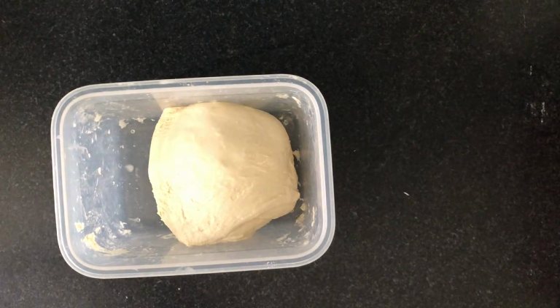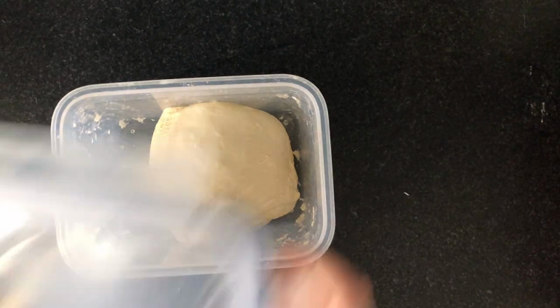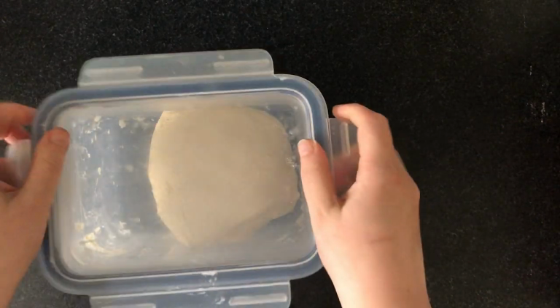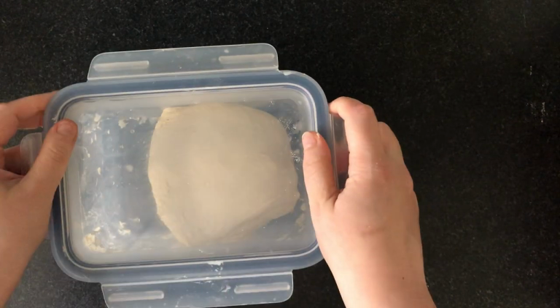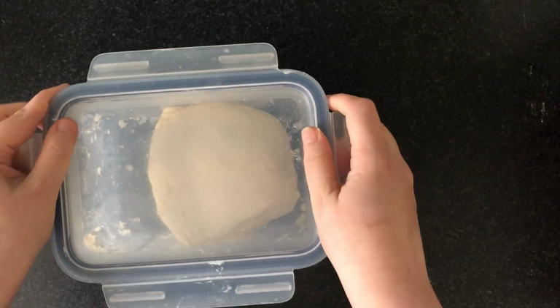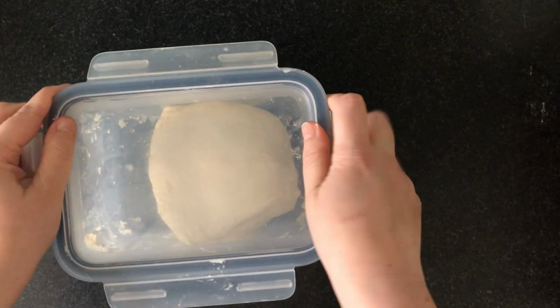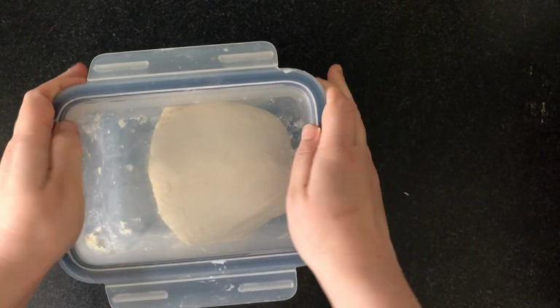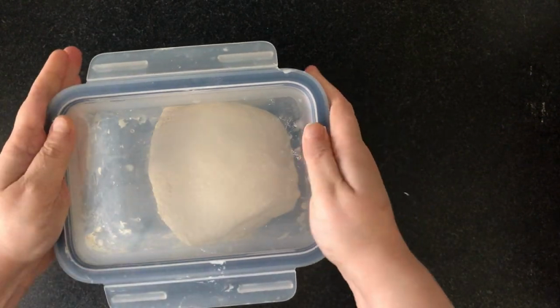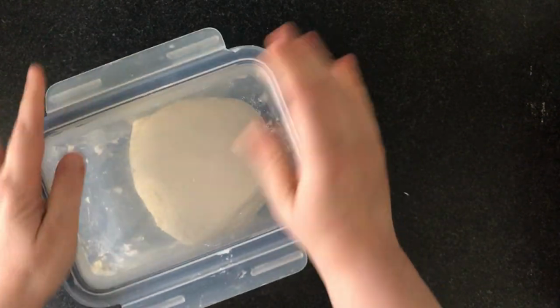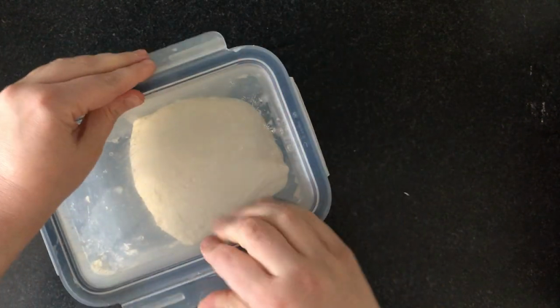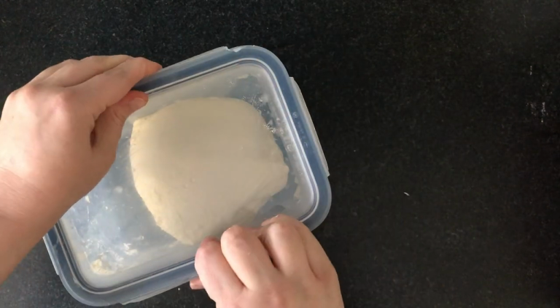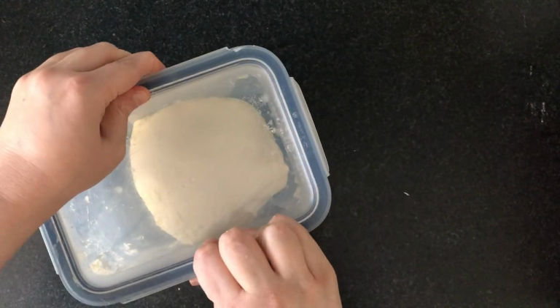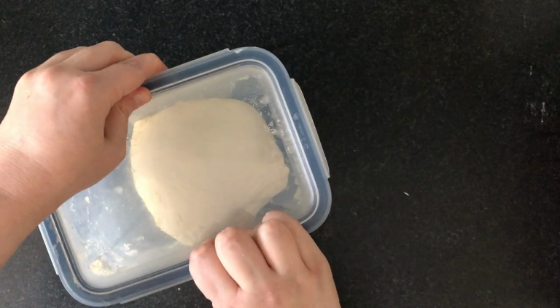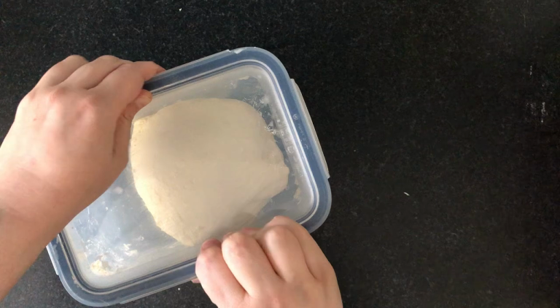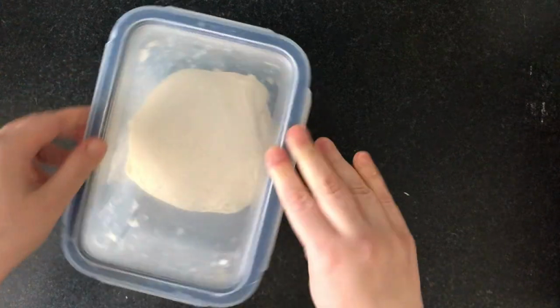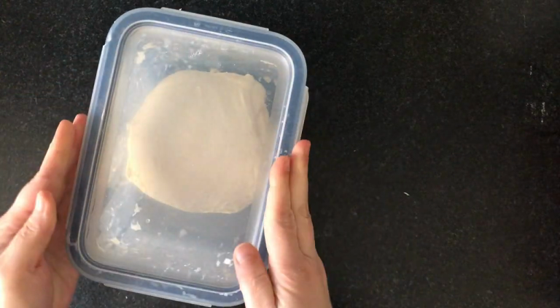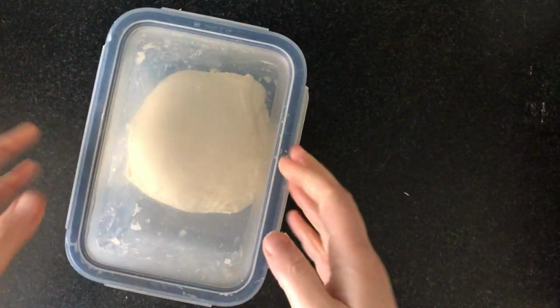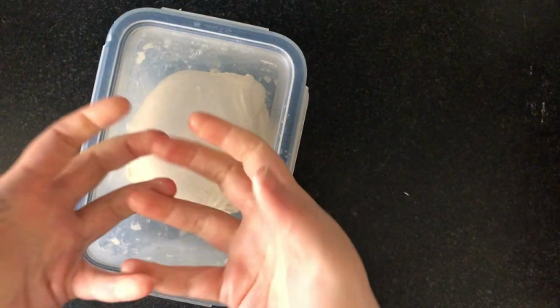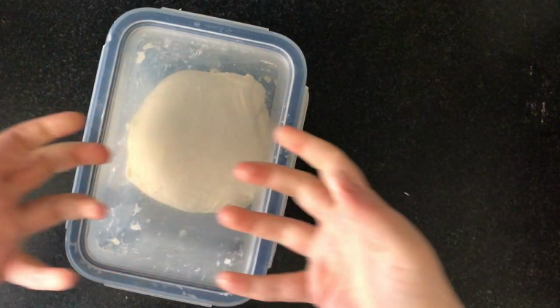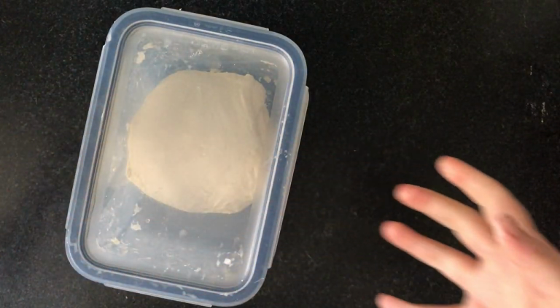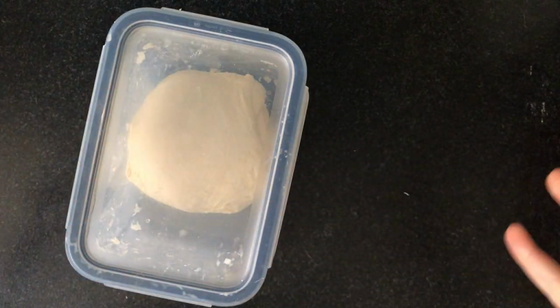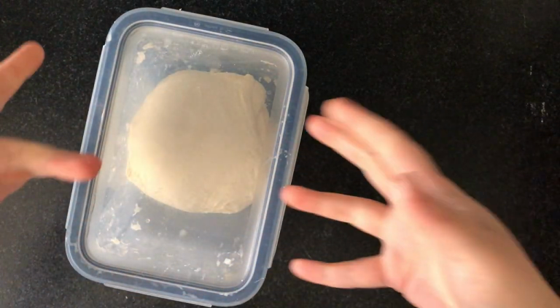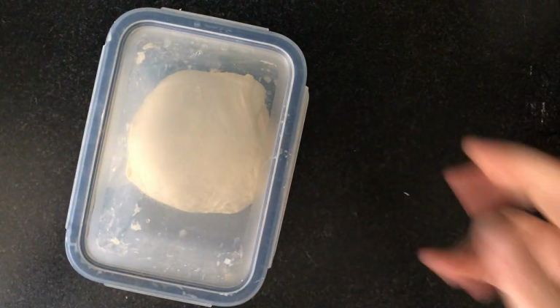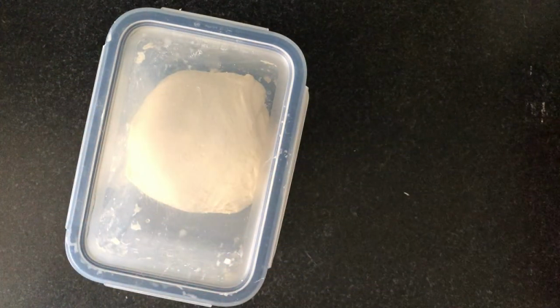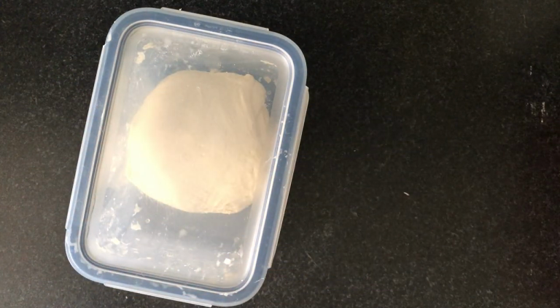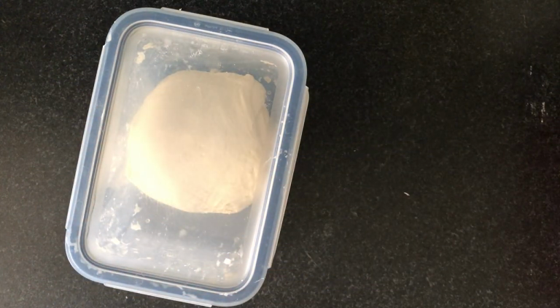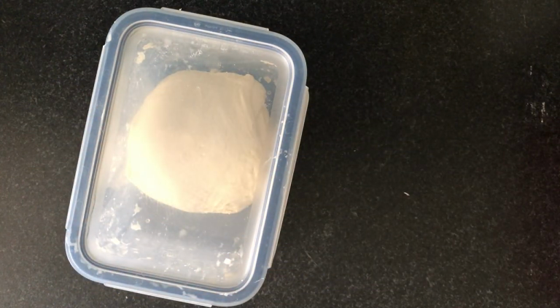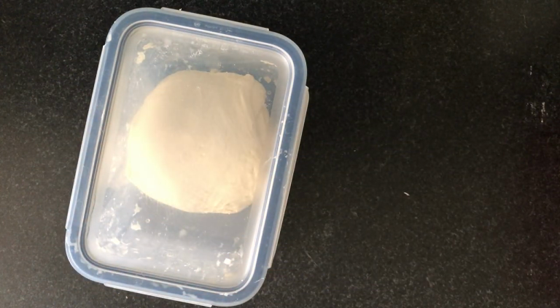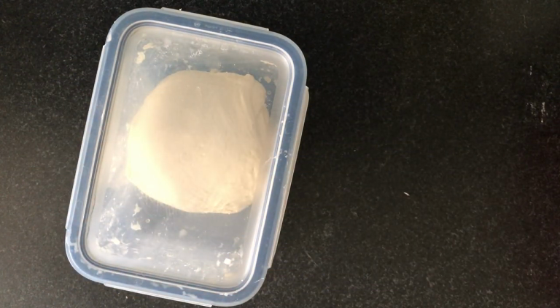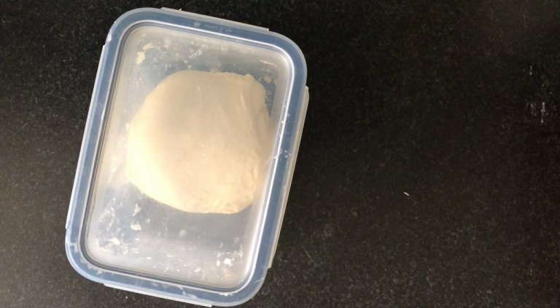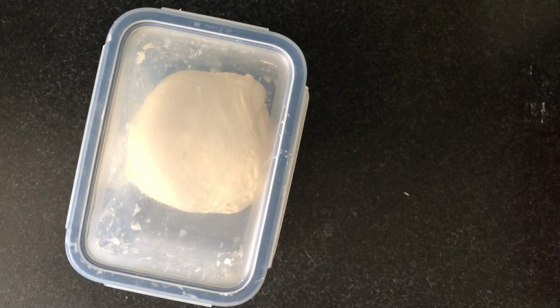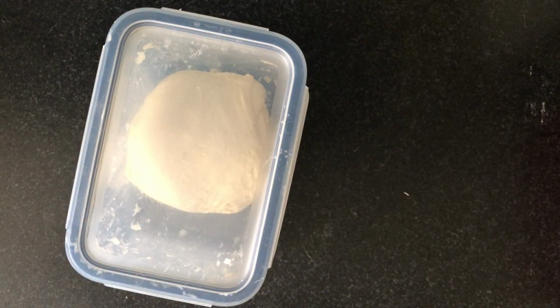Cover it now — we want our dough to really relax so we'll be able to laminate it, which is basically opening it up very wide. I'll show you that in the next video. Good luck!